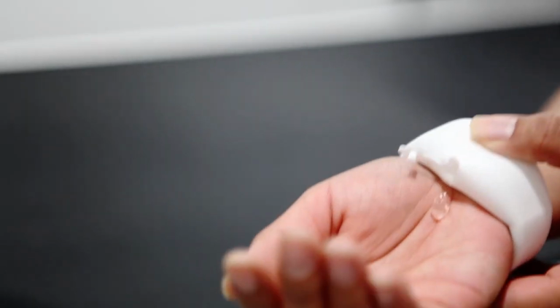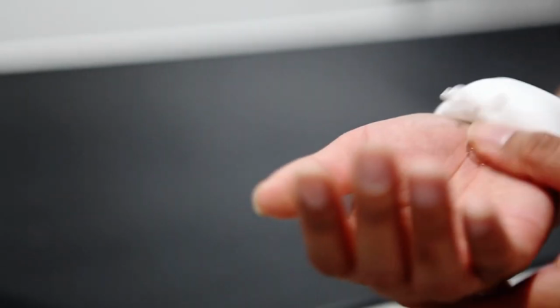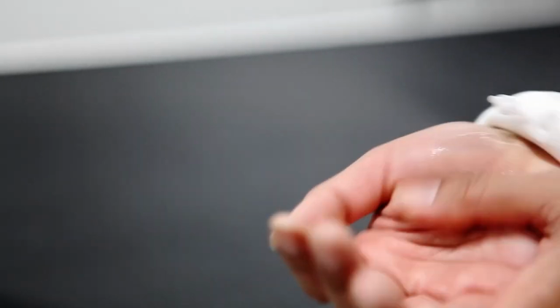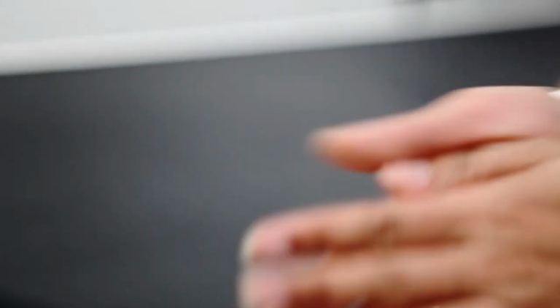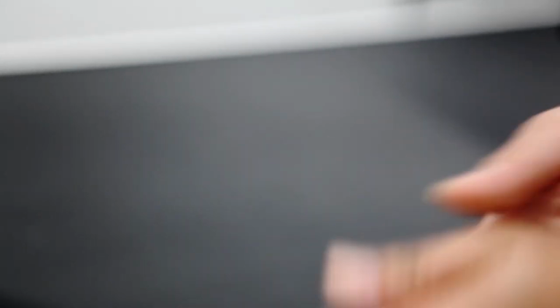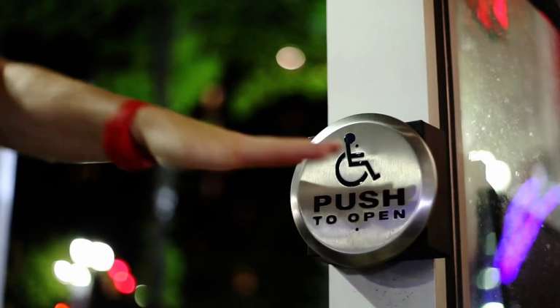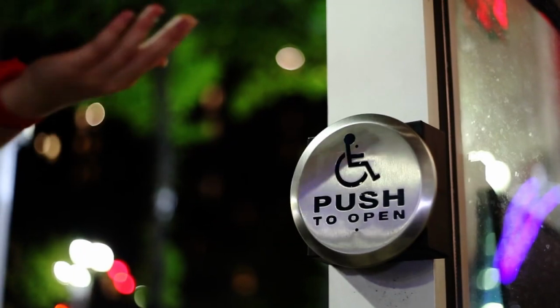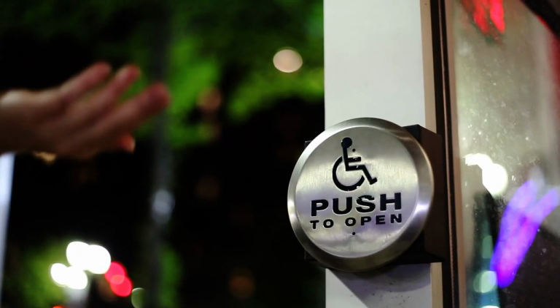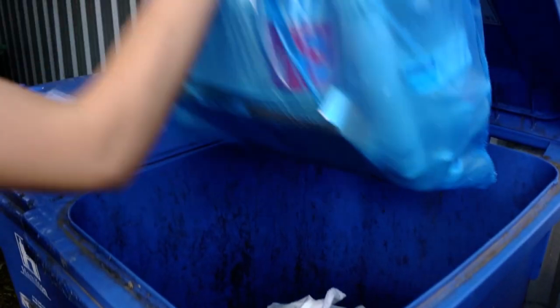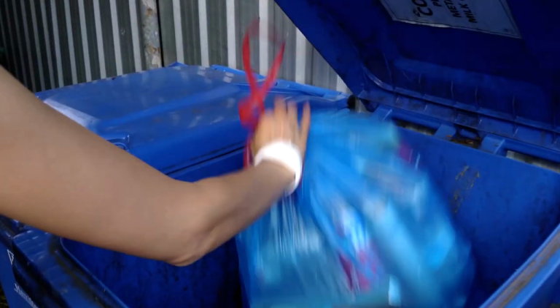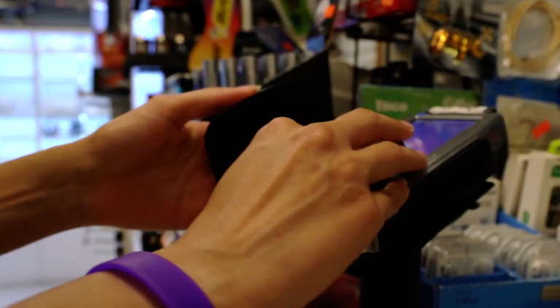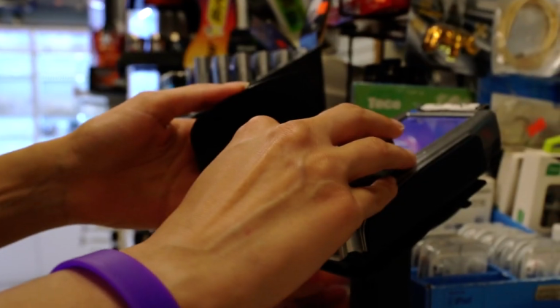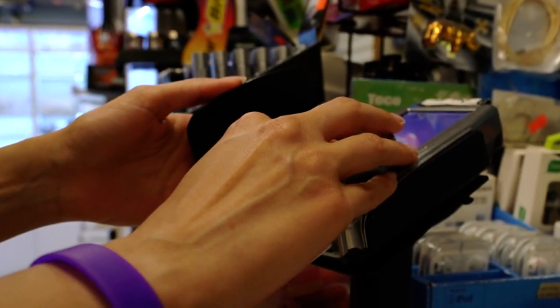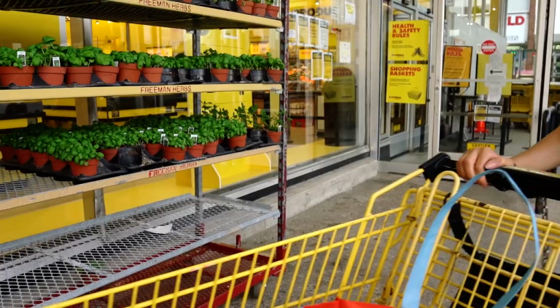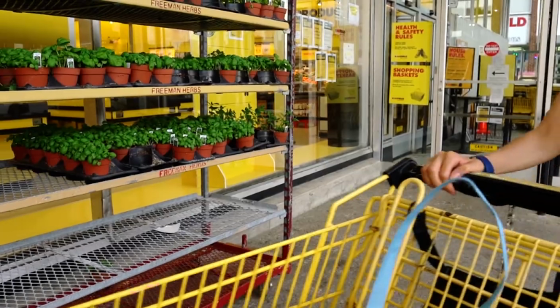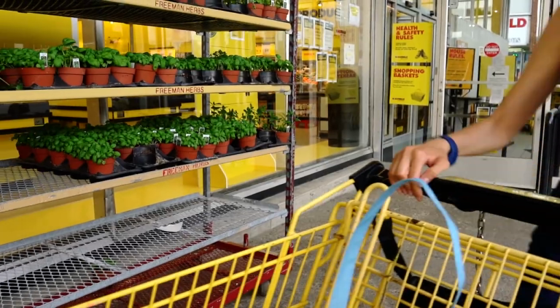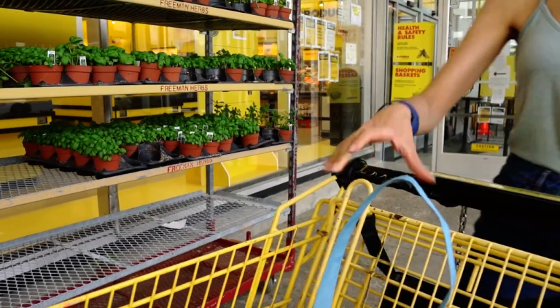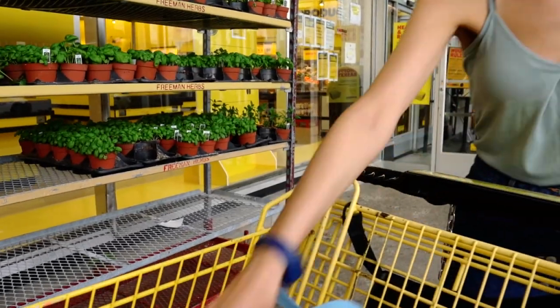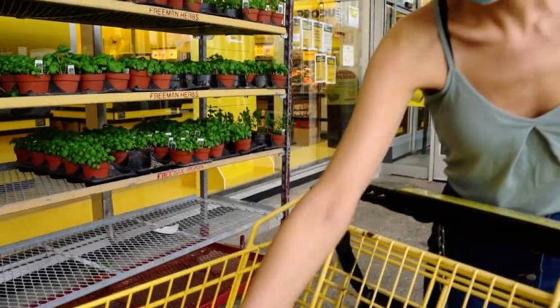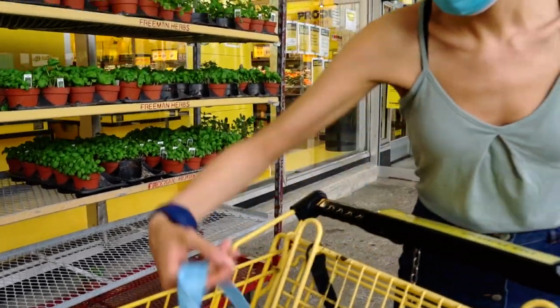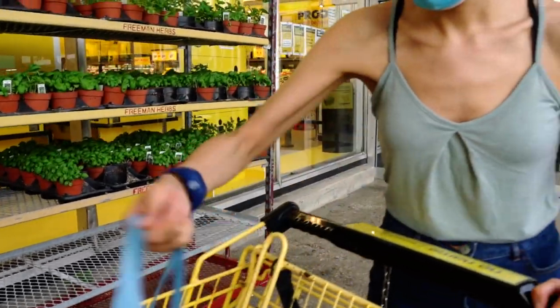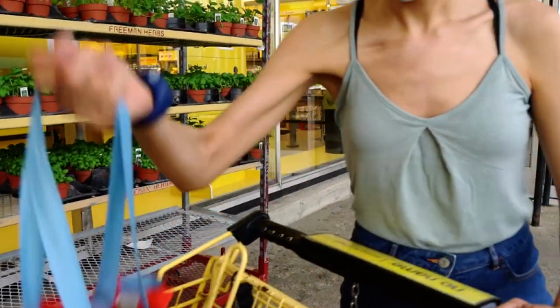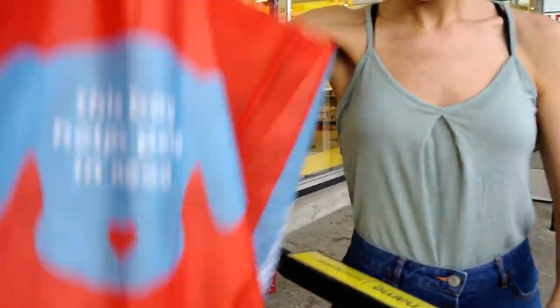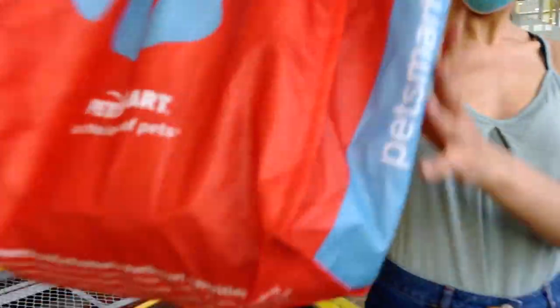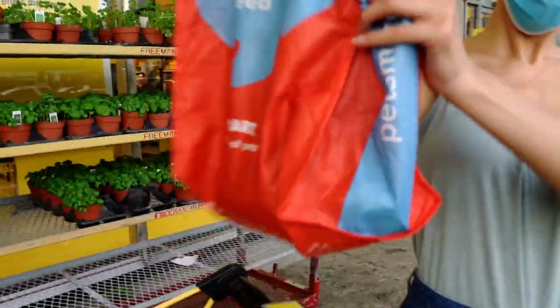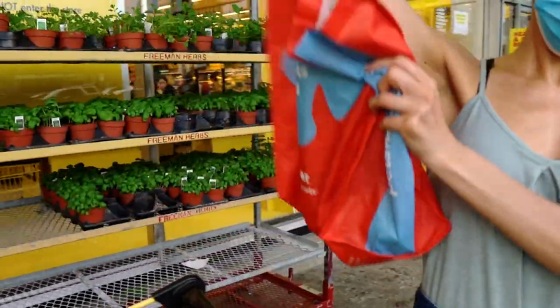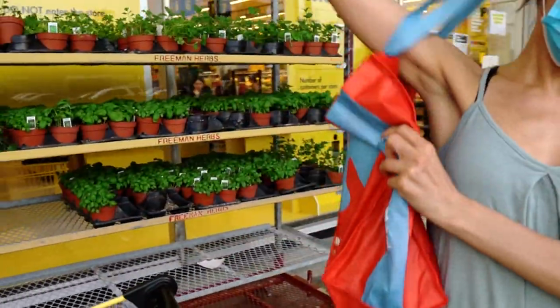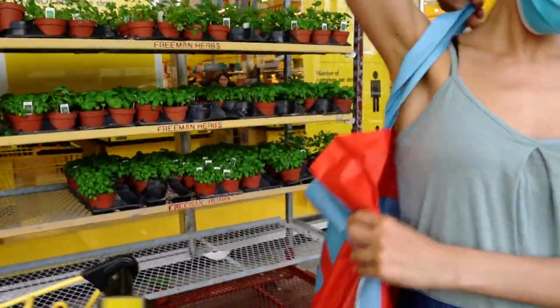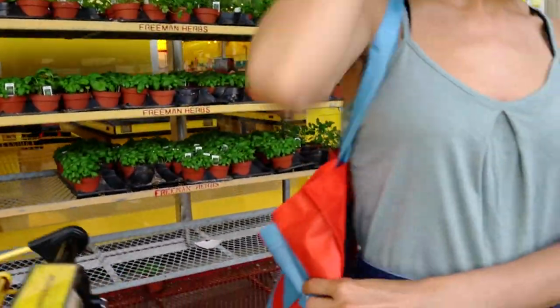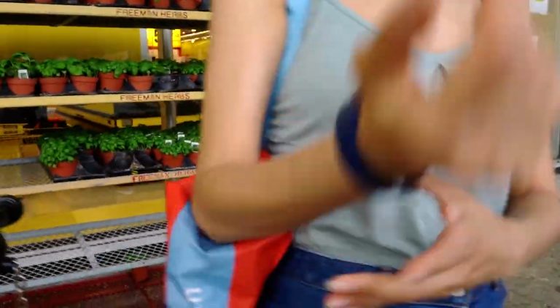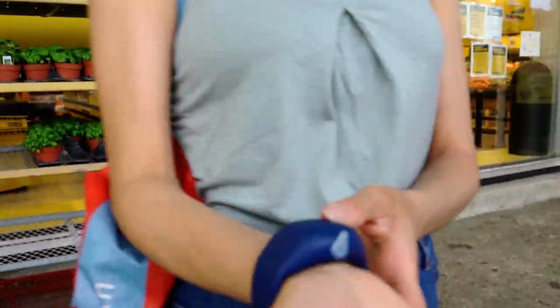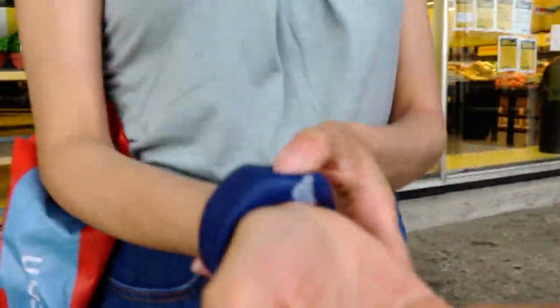Your hands are exposed to many germs and pathogens. Now, you can conveniently protect yourself with SqueezyBand.